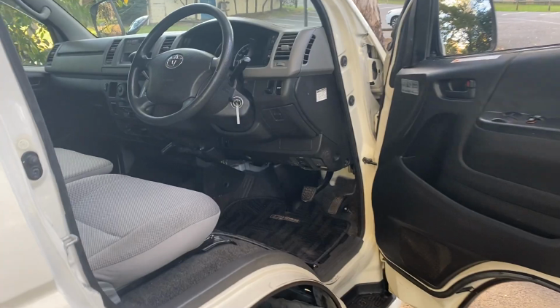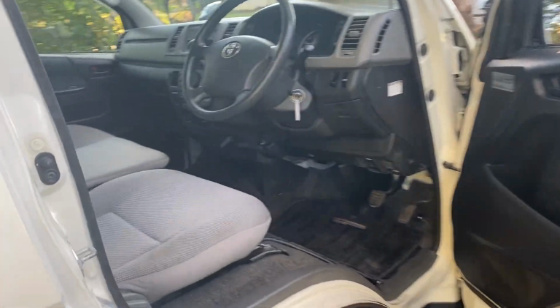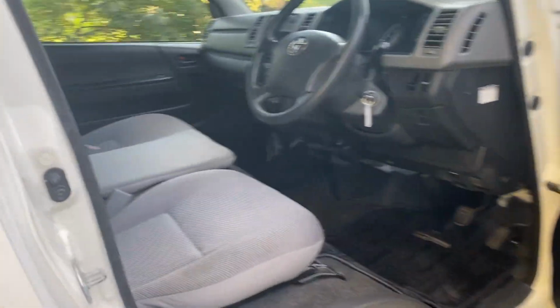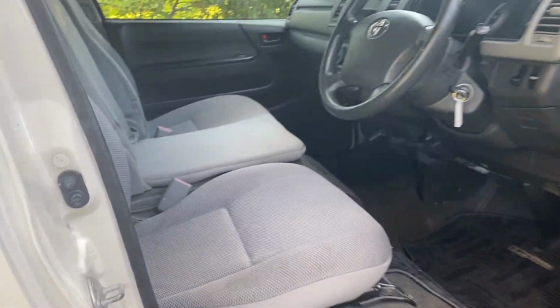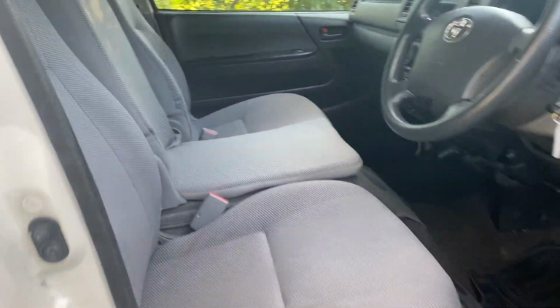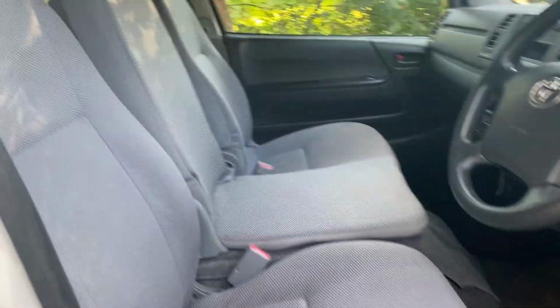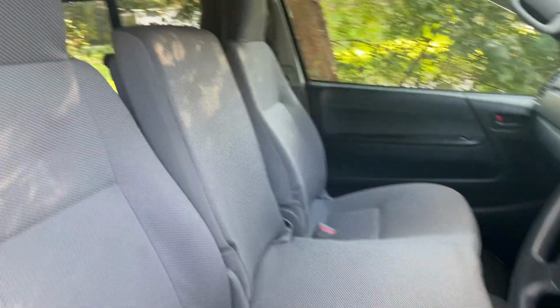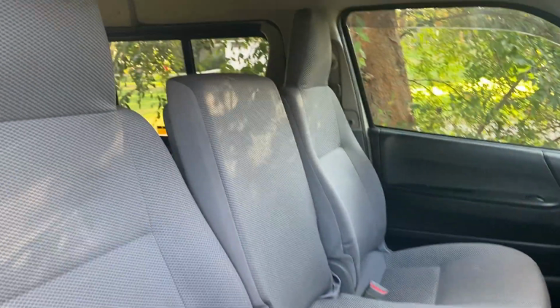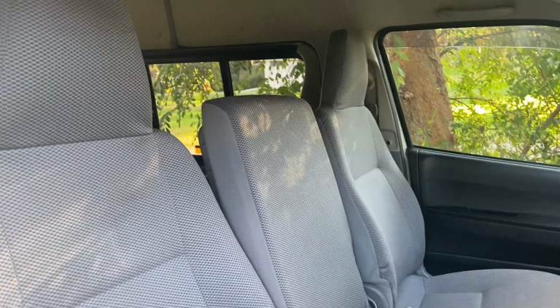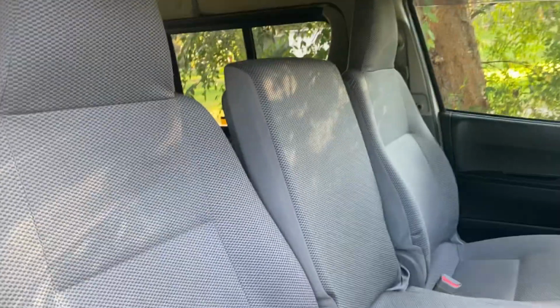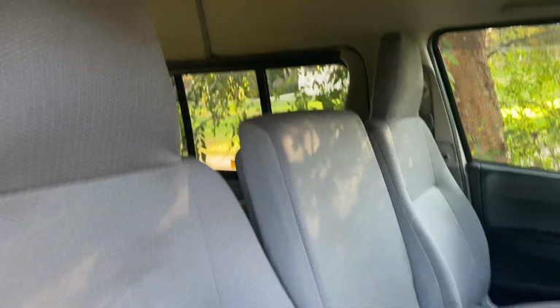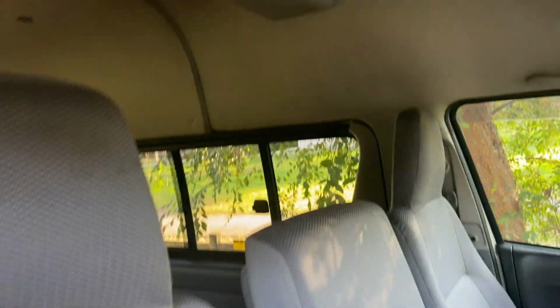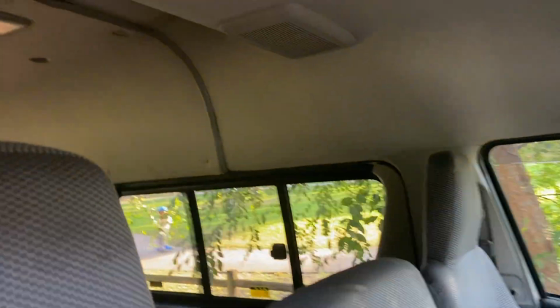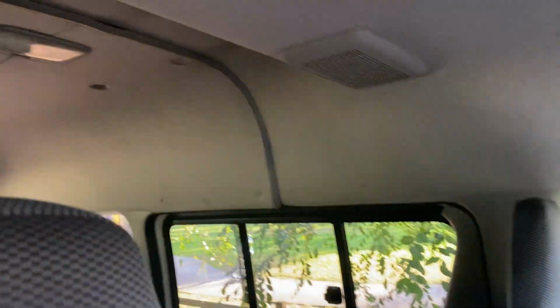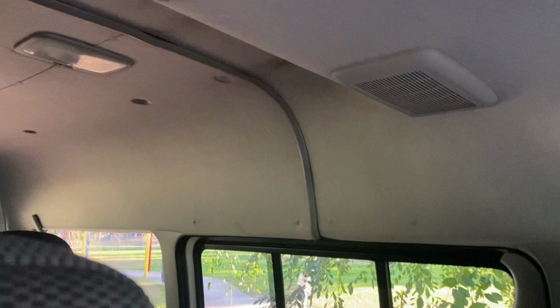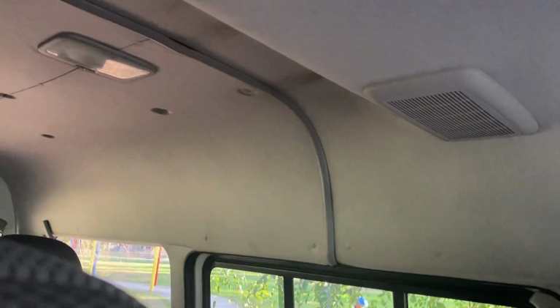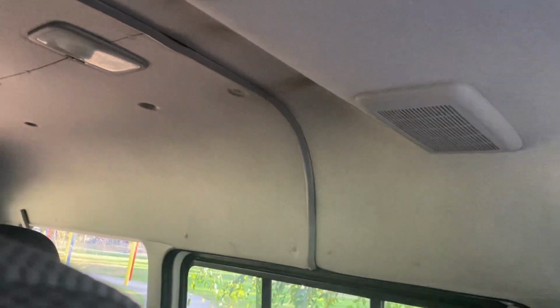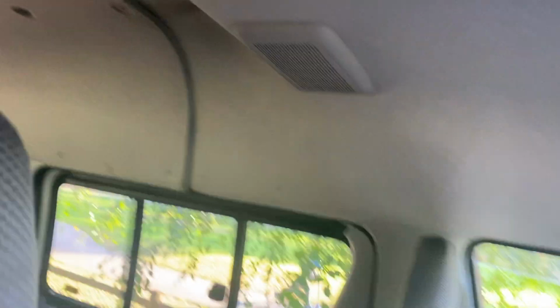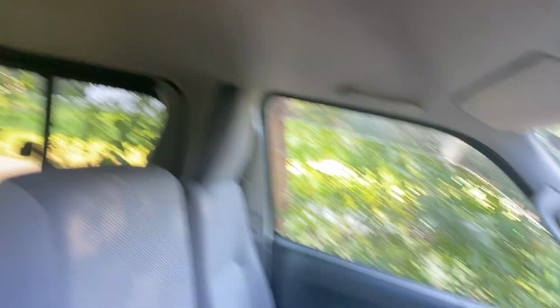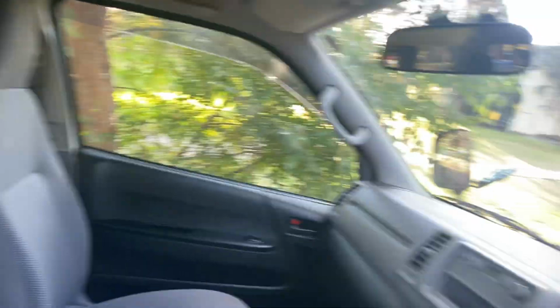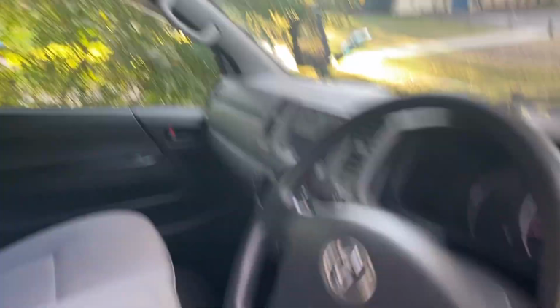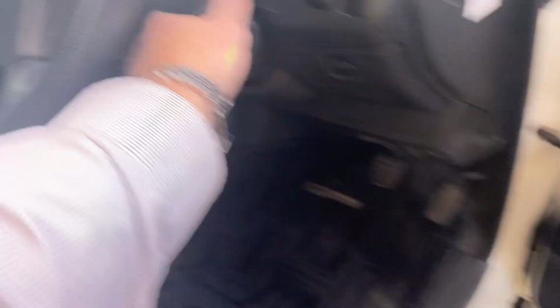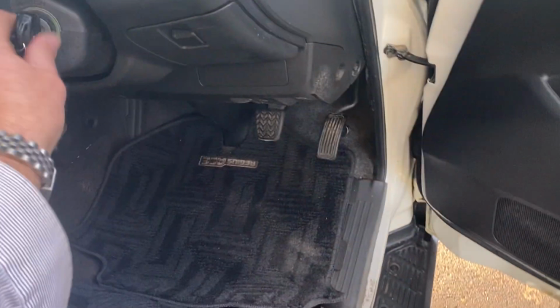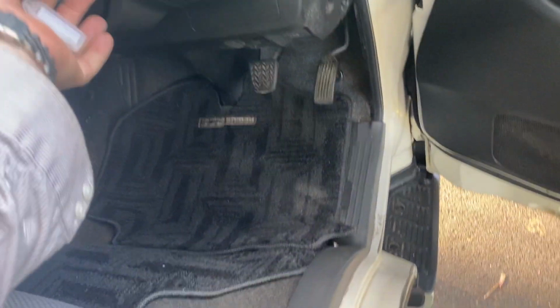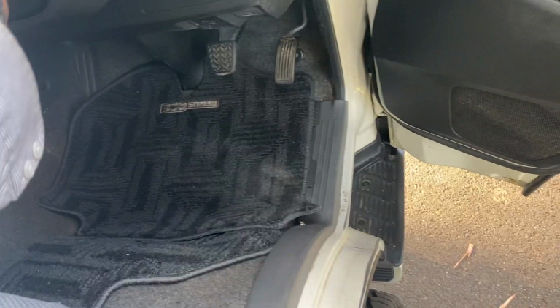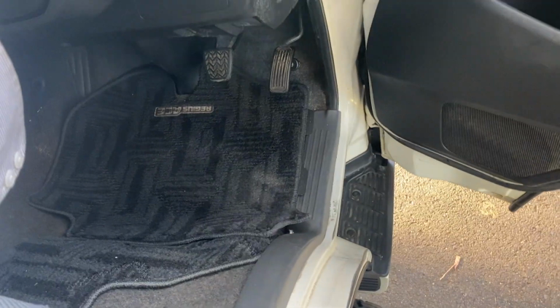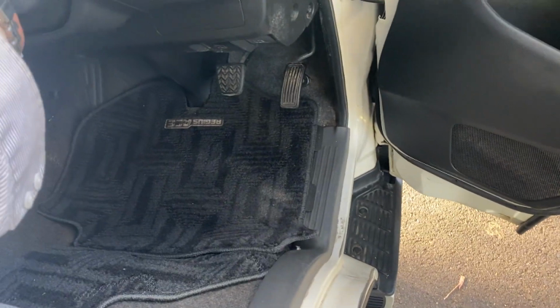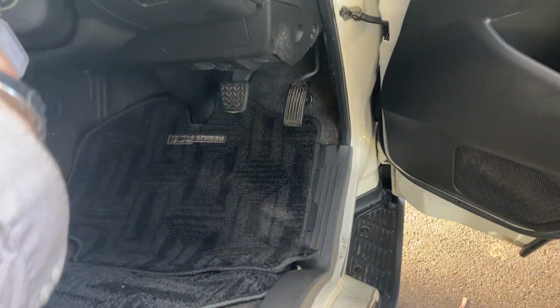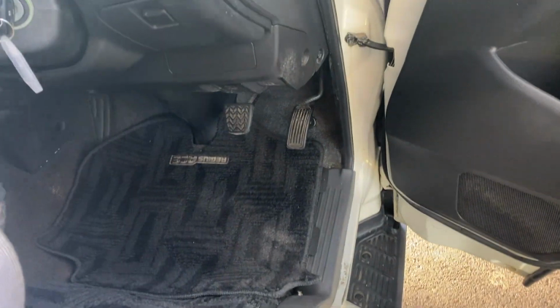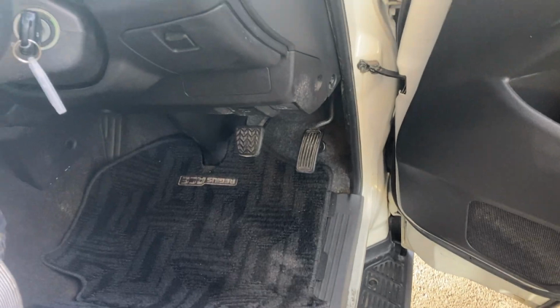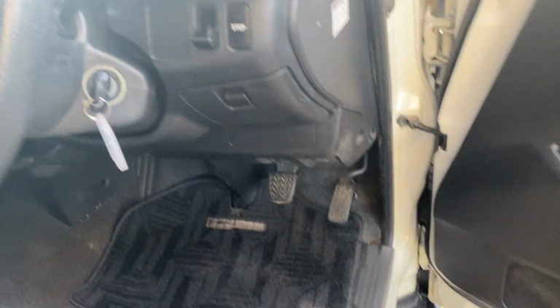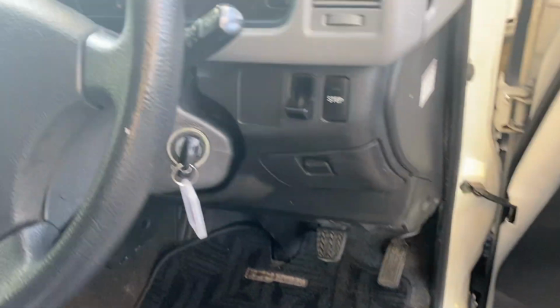This can go on beaches, all kinds of off-road adventures, and you can turn it into a camper. It's got a high roof, insulation, and air conditioning in the back. Listen to this — I love that sound.